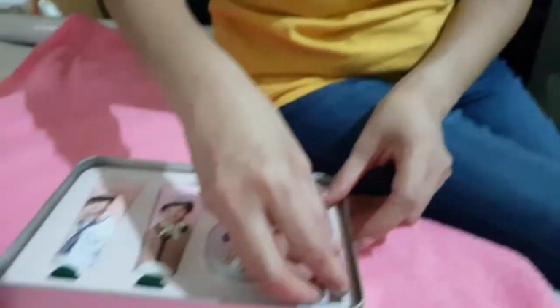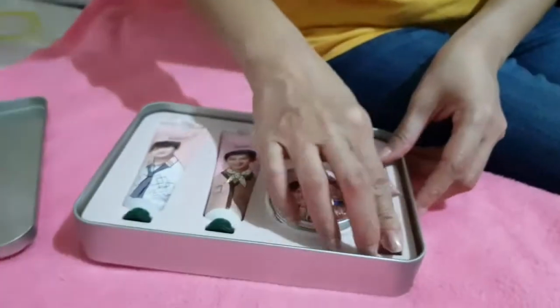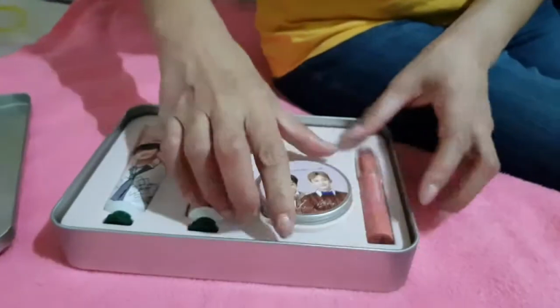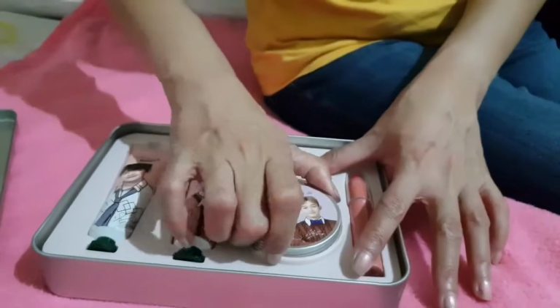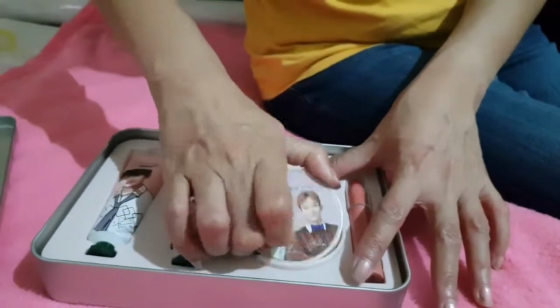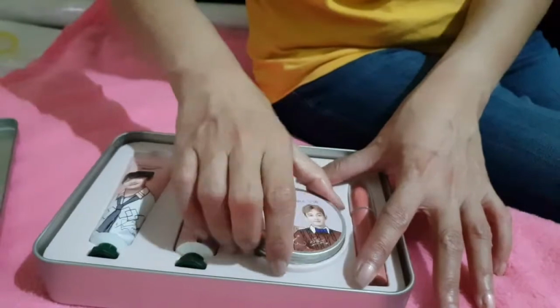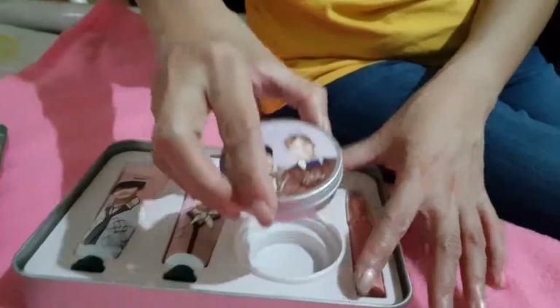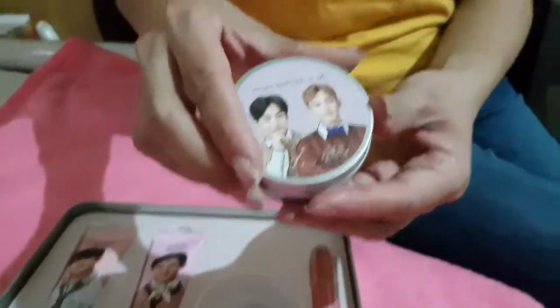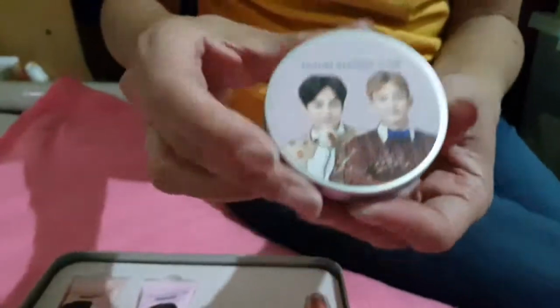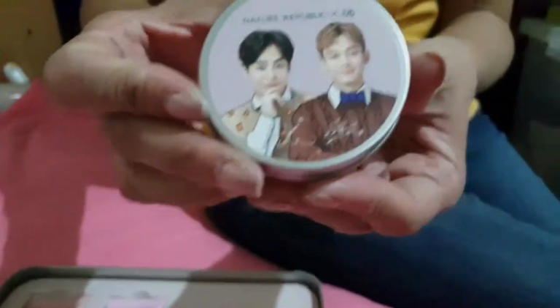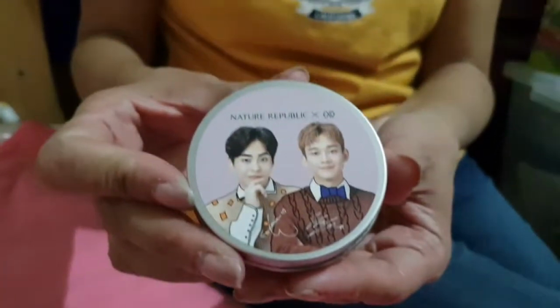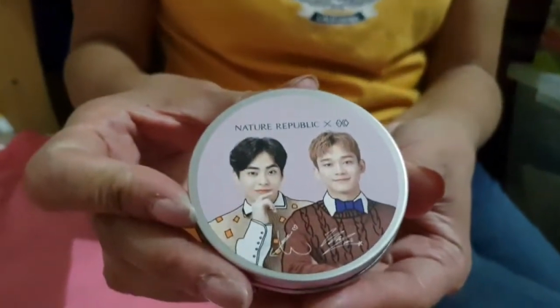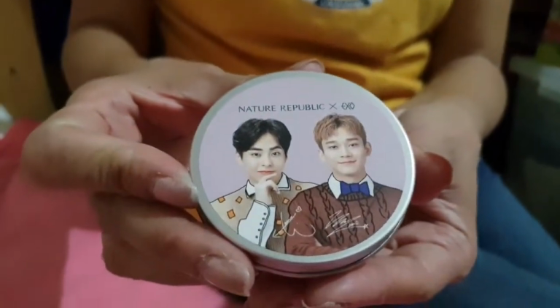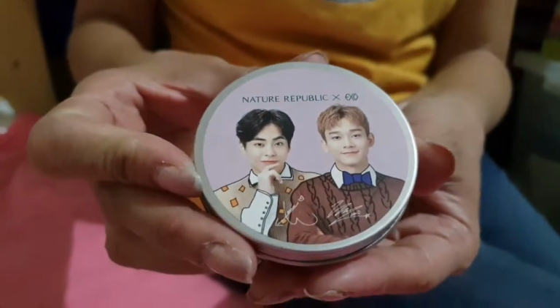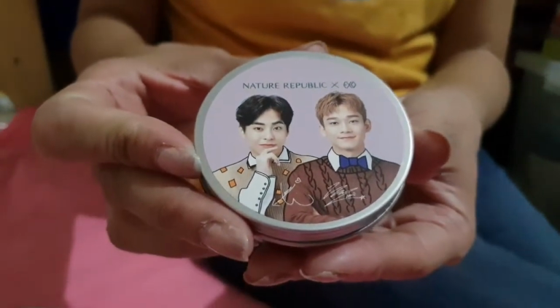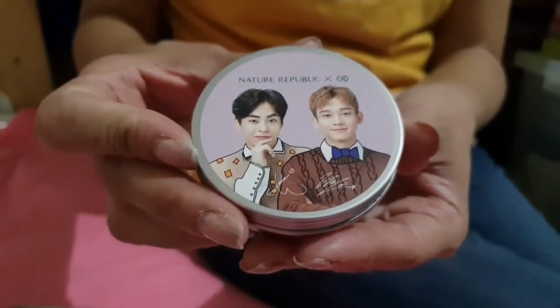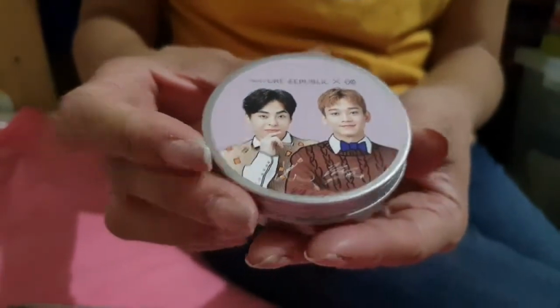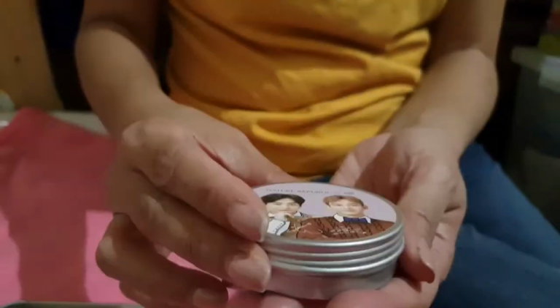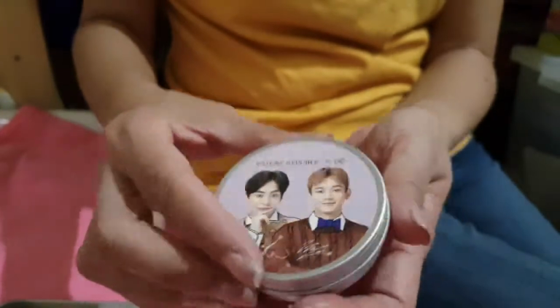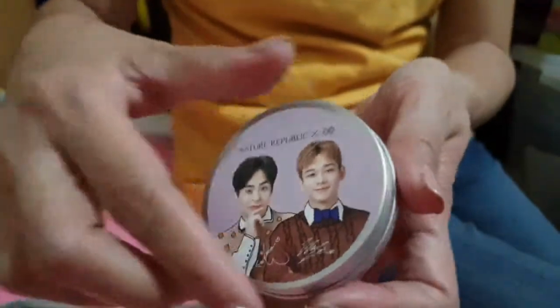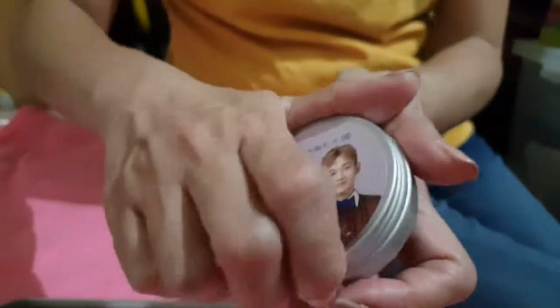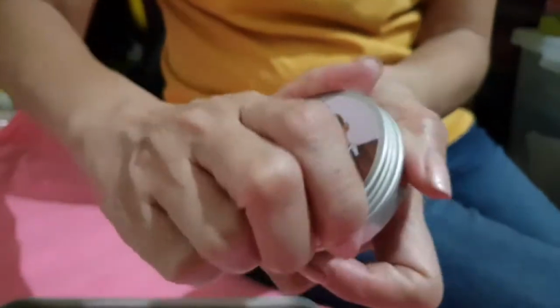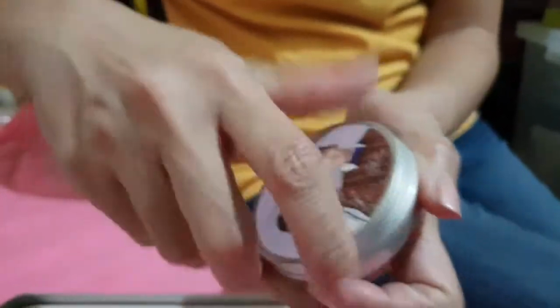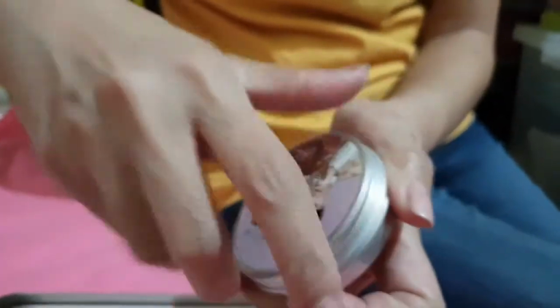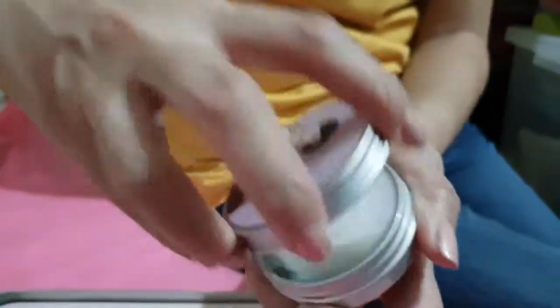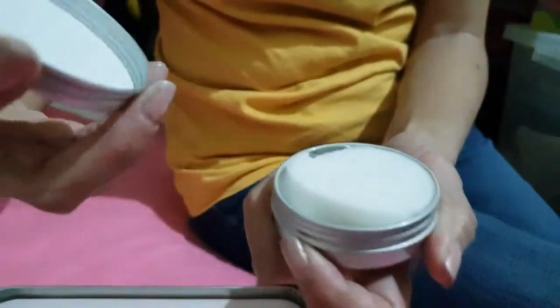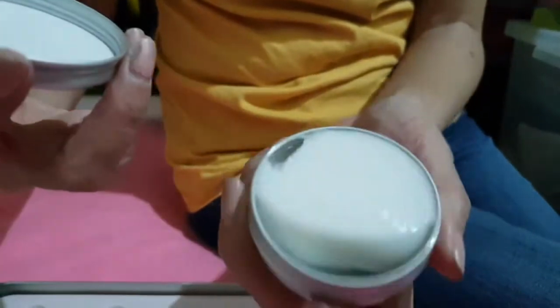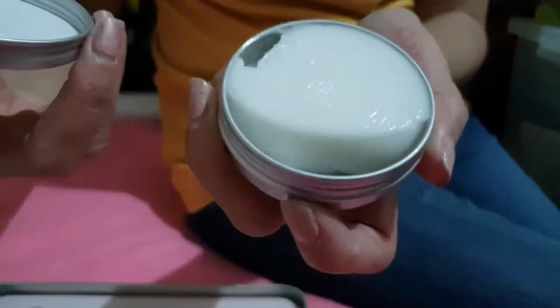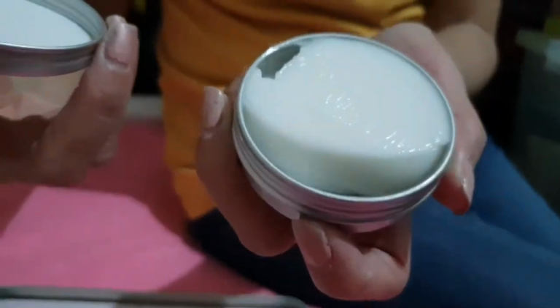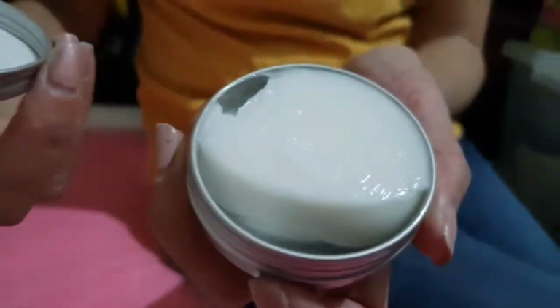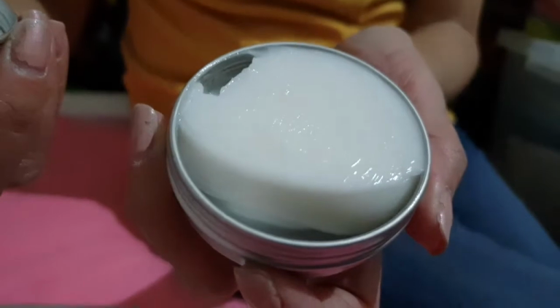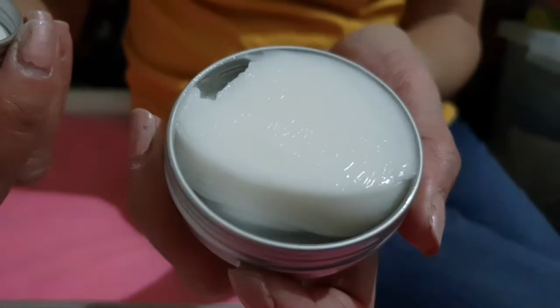The next item is a moisturizer featuring Suho and Shen. Inside is a Shea Butter Cream.